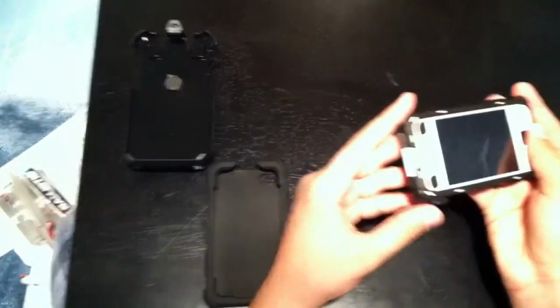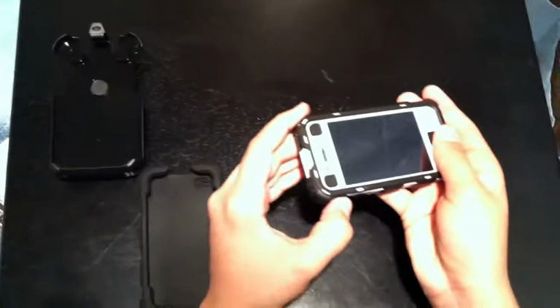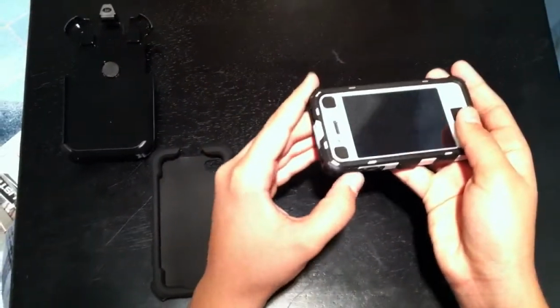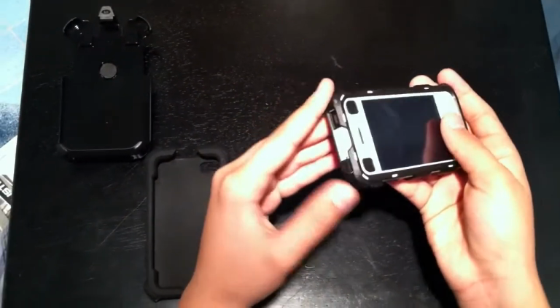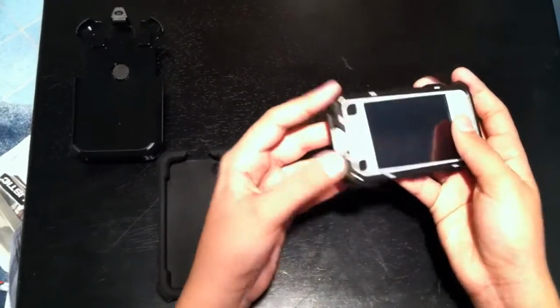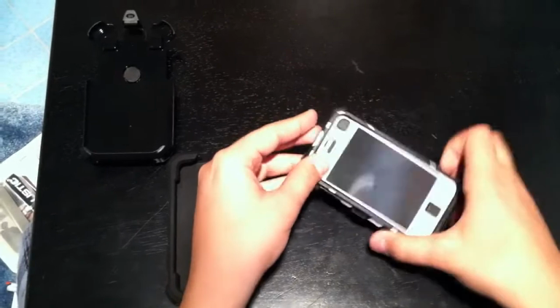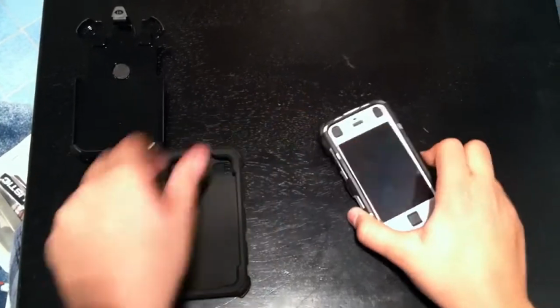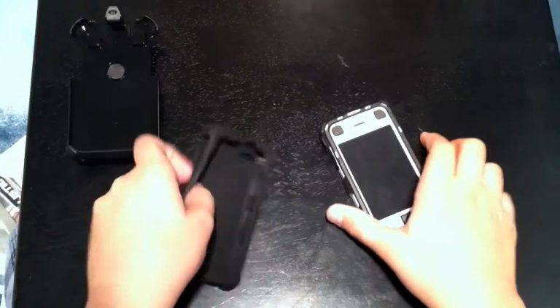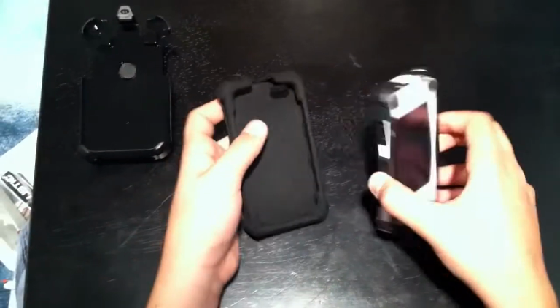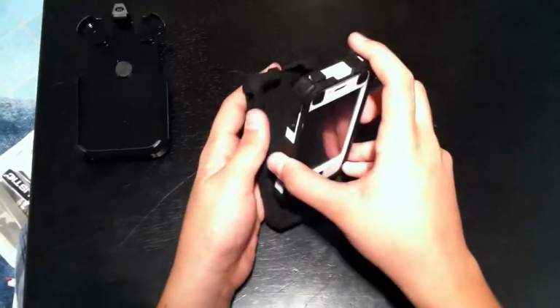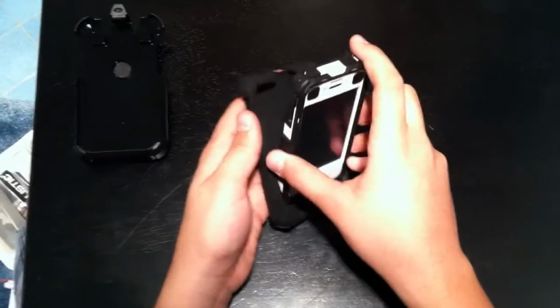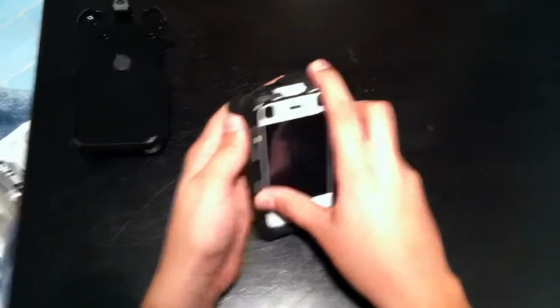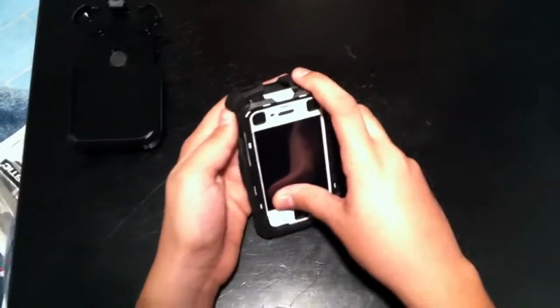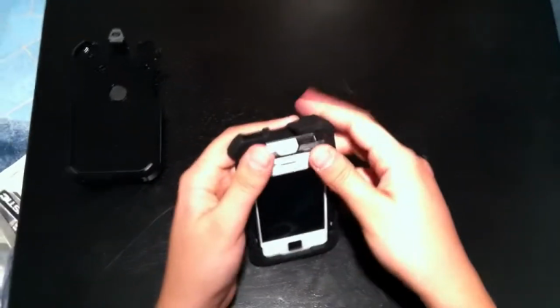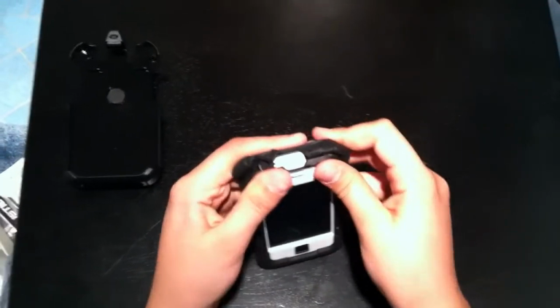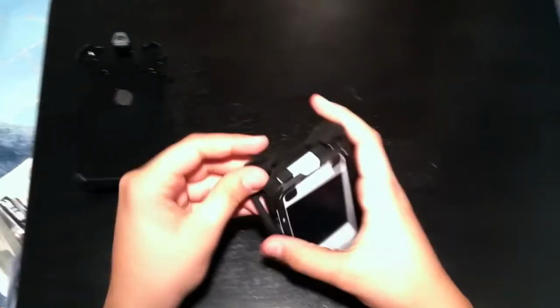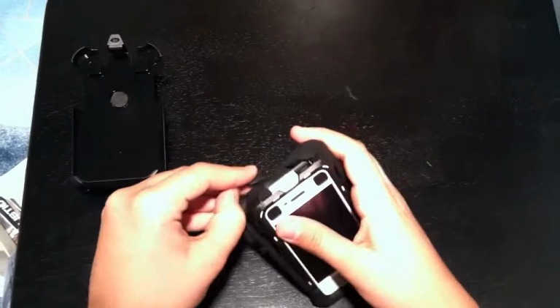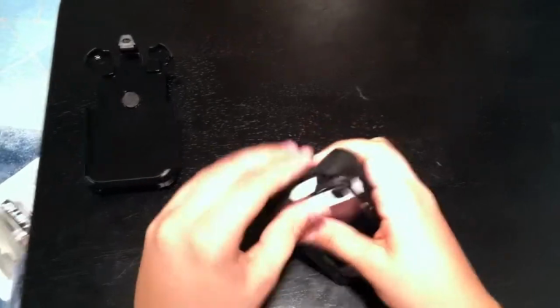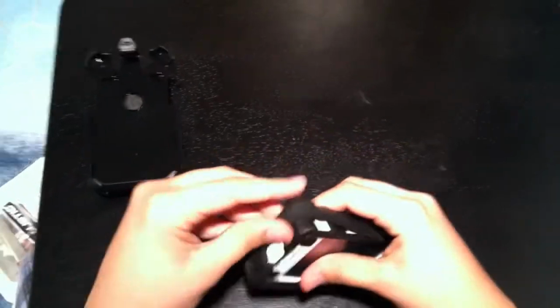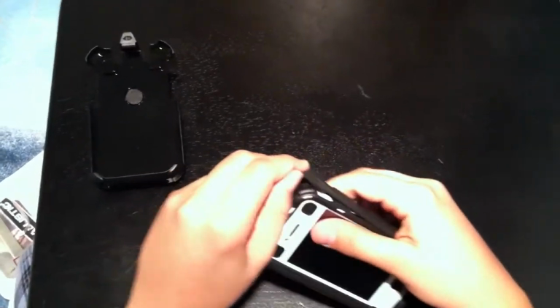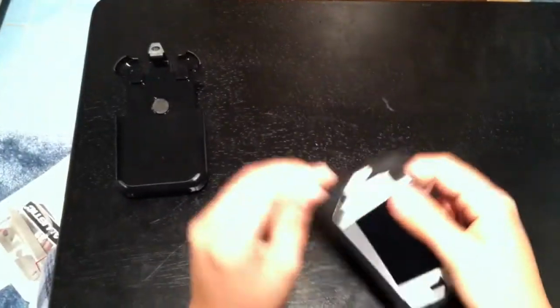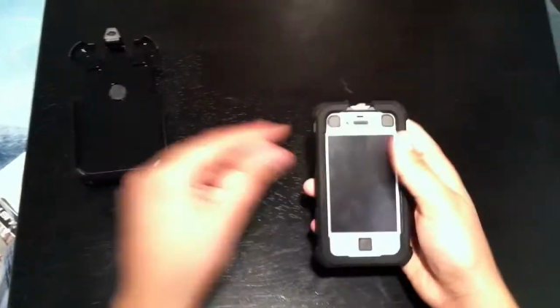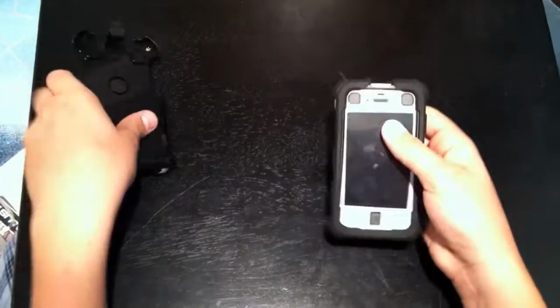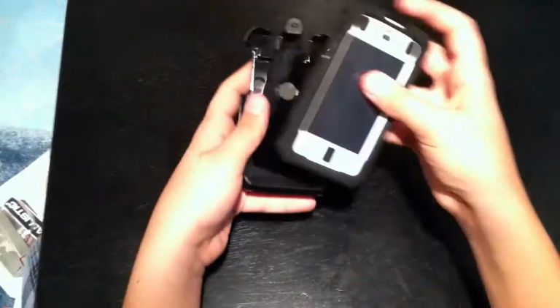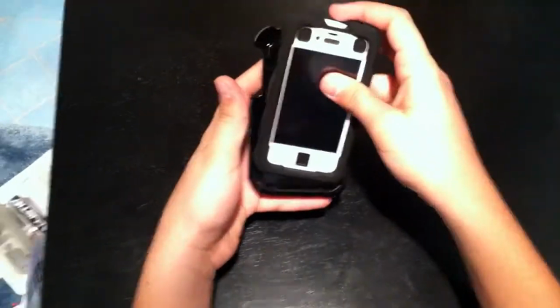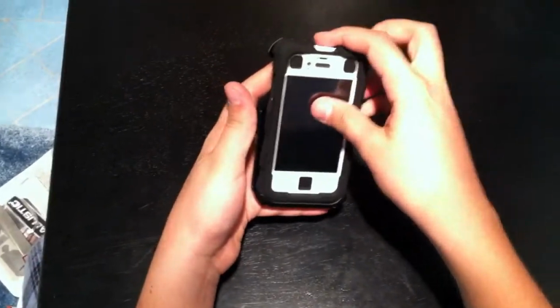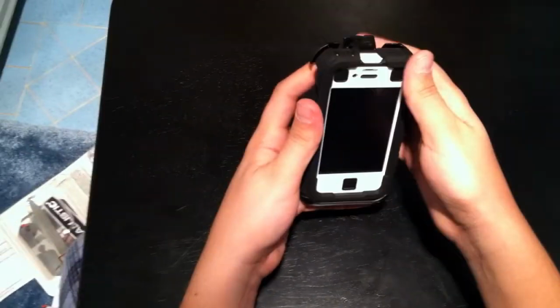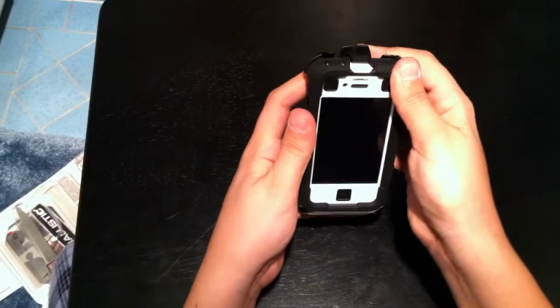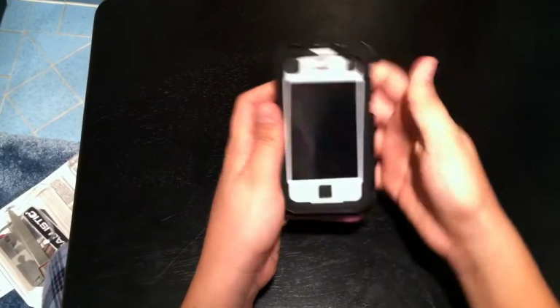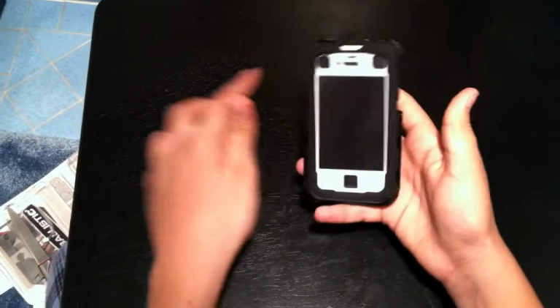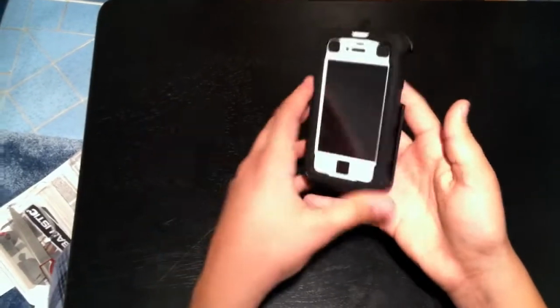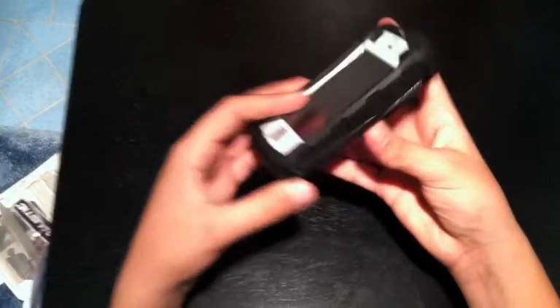If you go to GoBallisticCase.com and want to purchase your own, there are a variety of different colors such as black and red, black and pink, black and white, all black, black and gray, and many more. So go ahead guys and please check out GoBallisticCase.com and please subscribe.